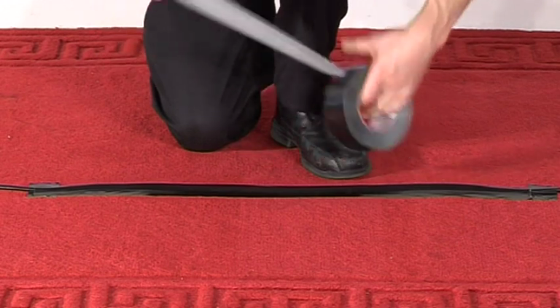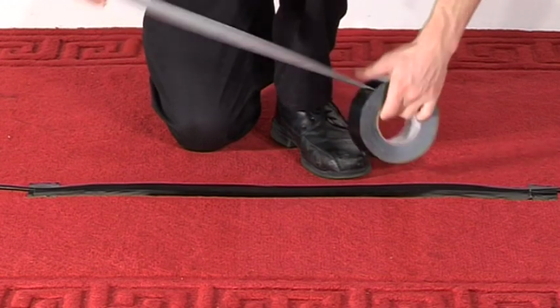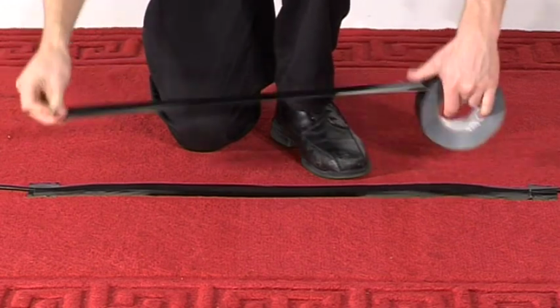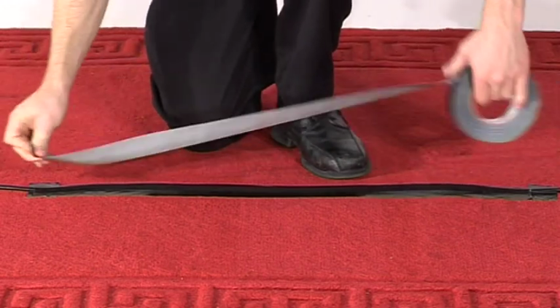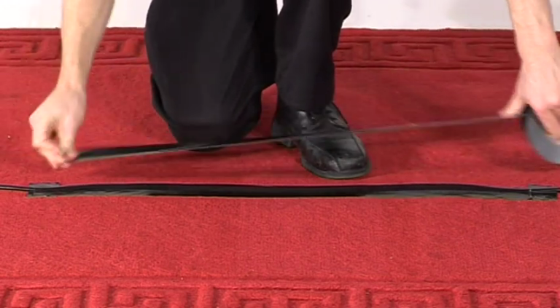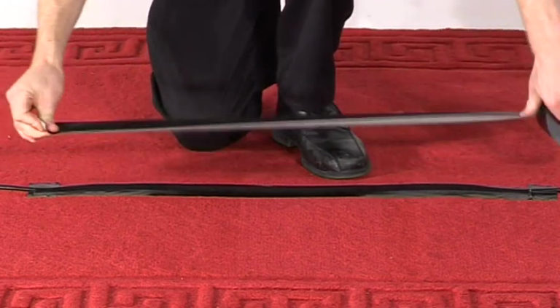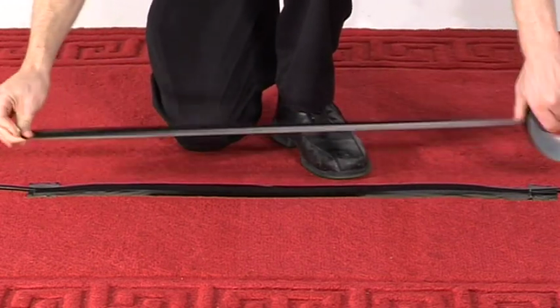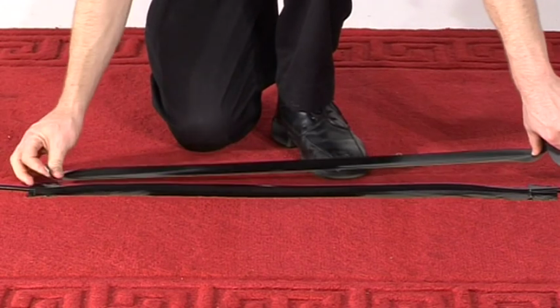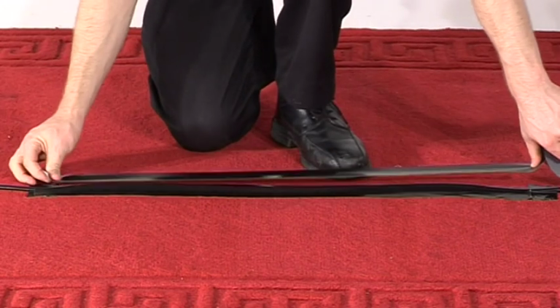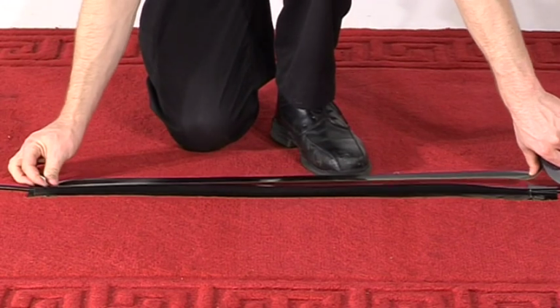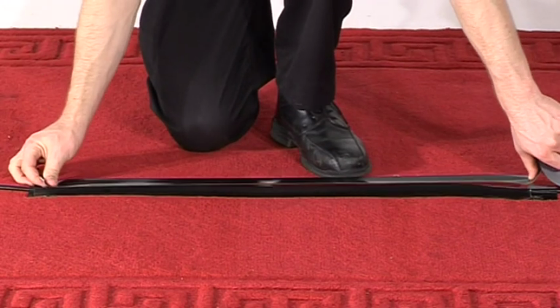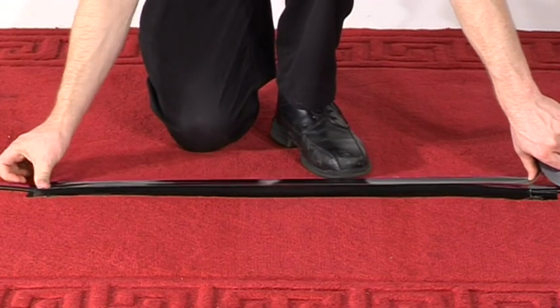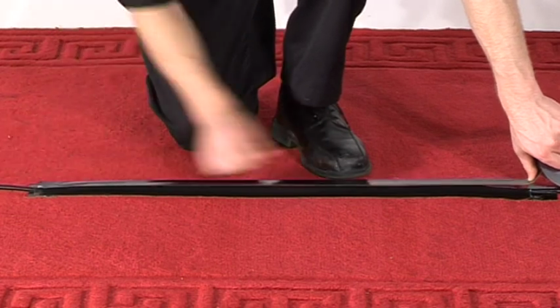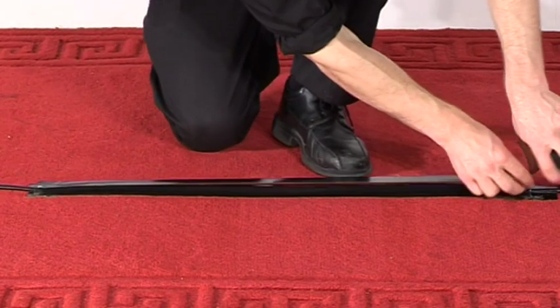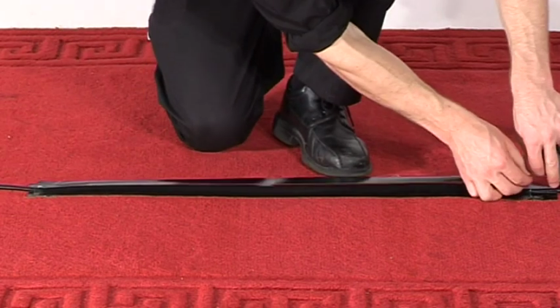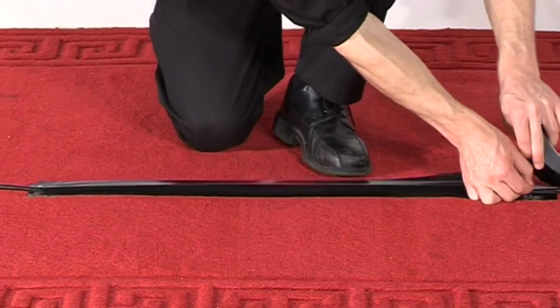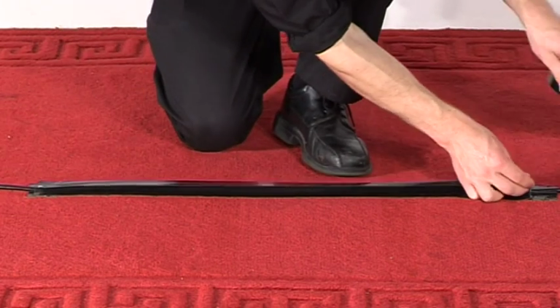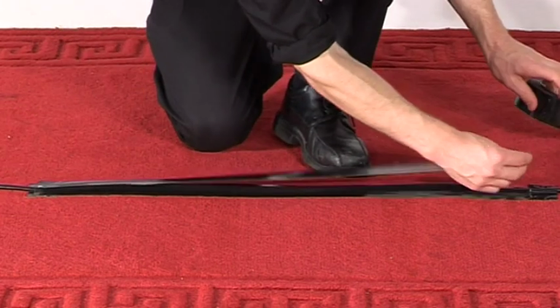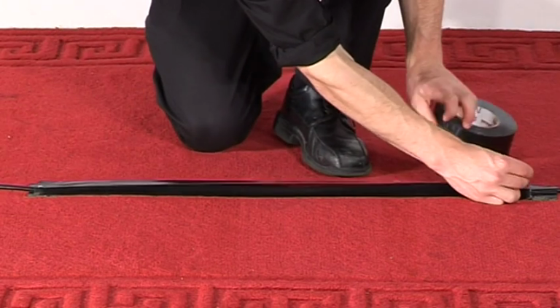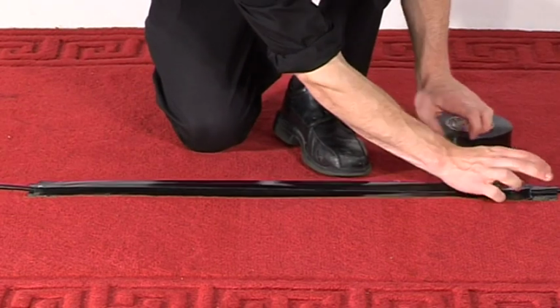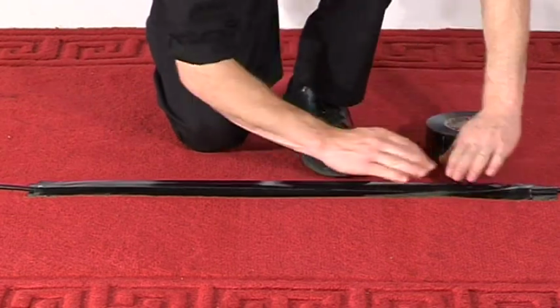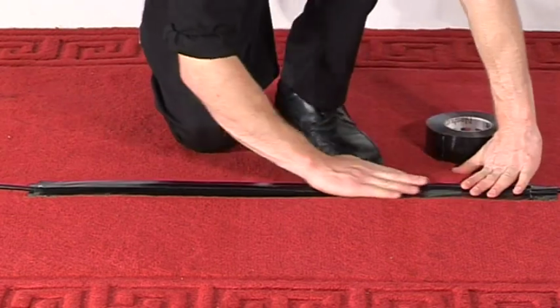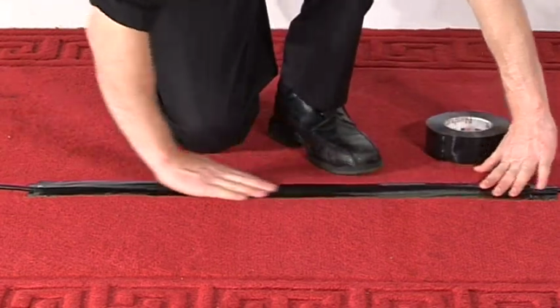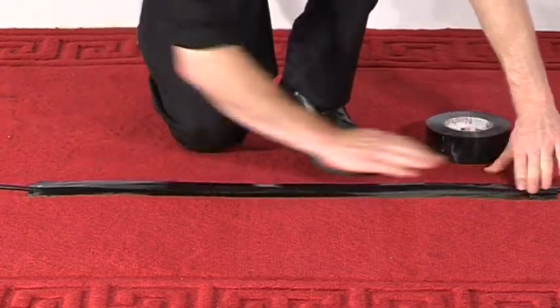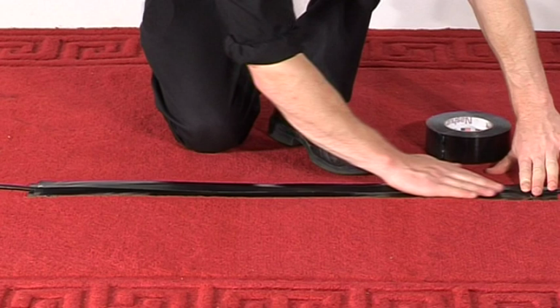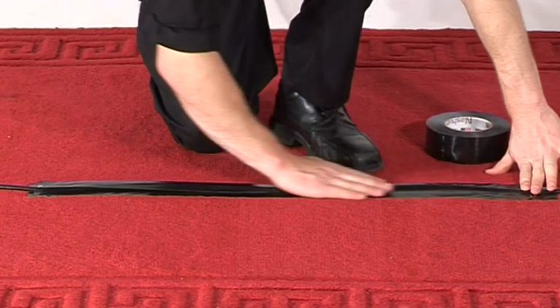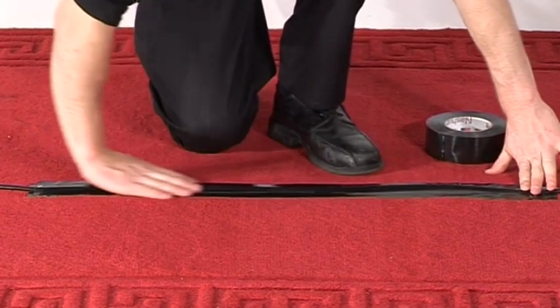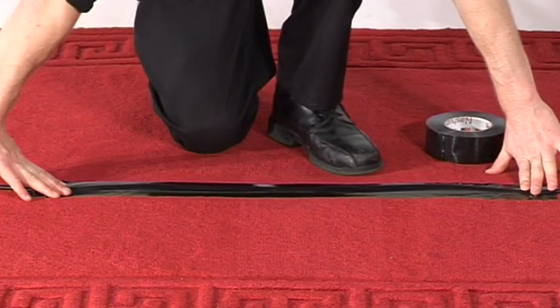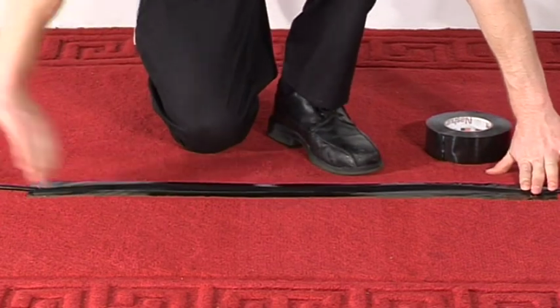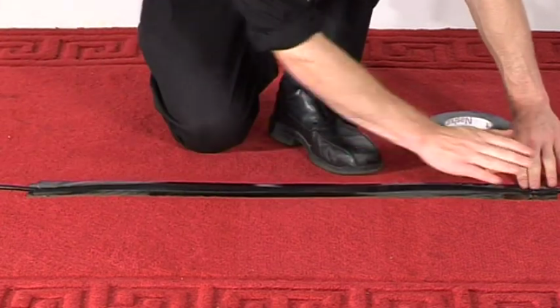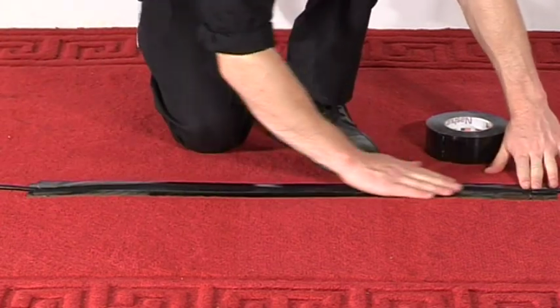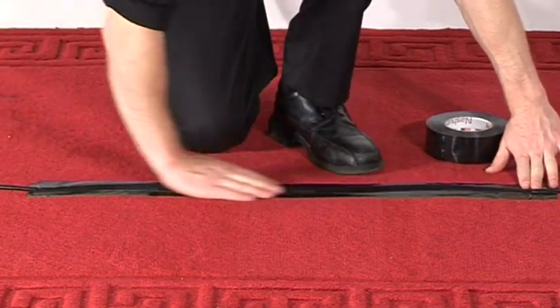With the second strip, the tape is correctly secured at the start point first and then ripped at the desired length. This tape runs slightly to the other side of the cable, so that you now have a decent amount of tape on each side of the cable.